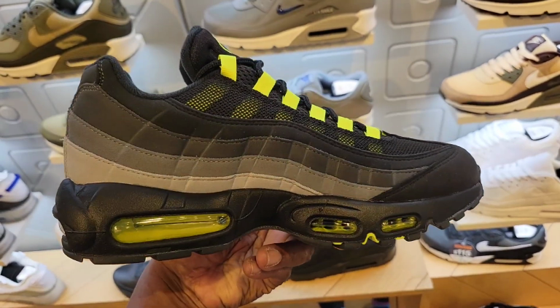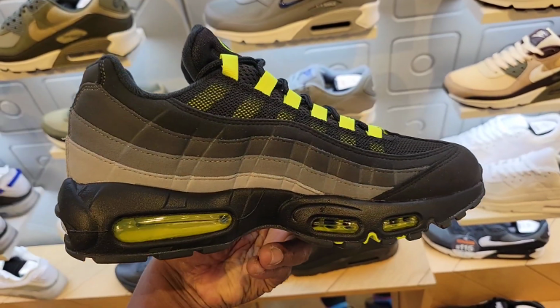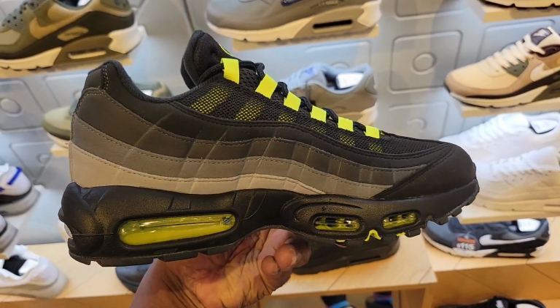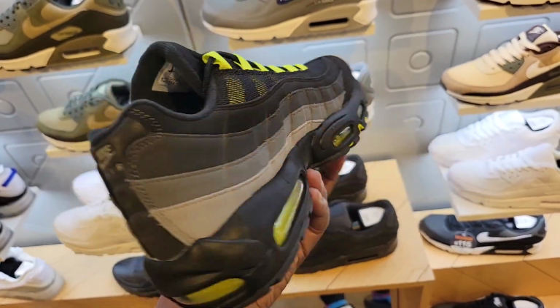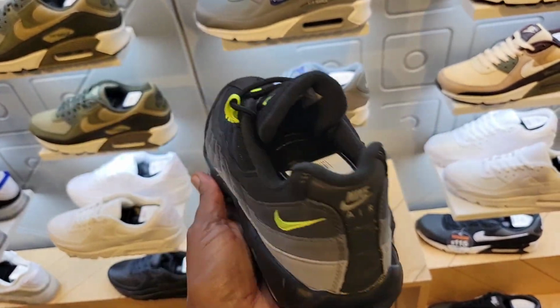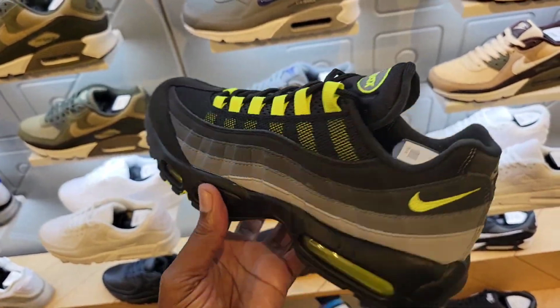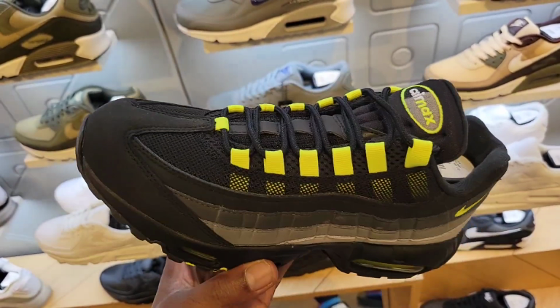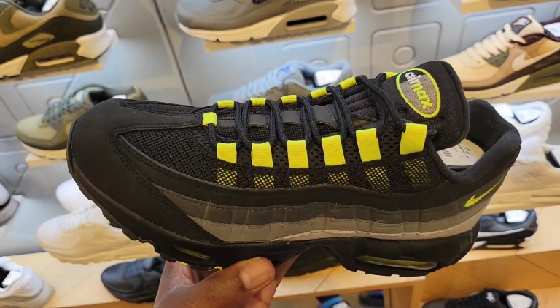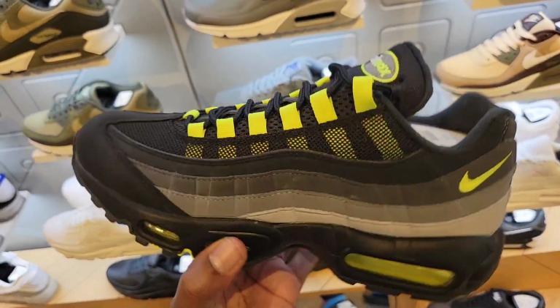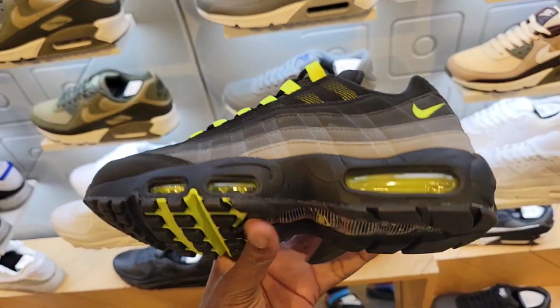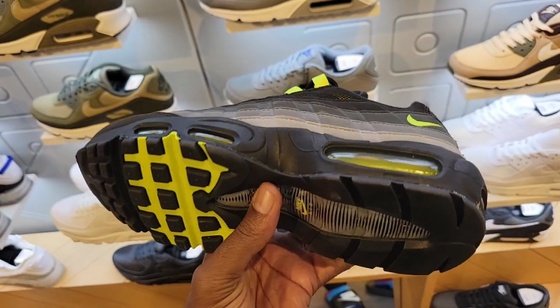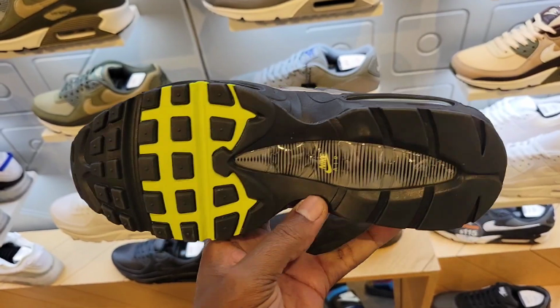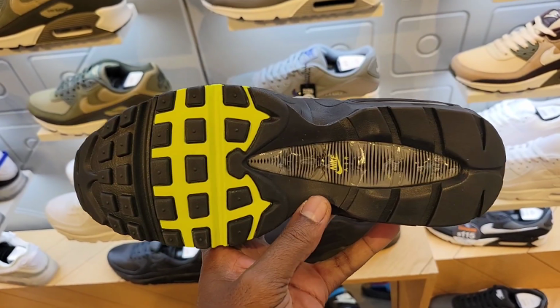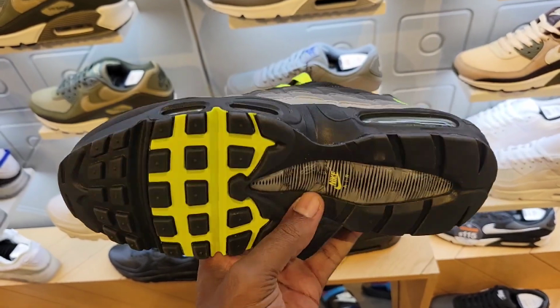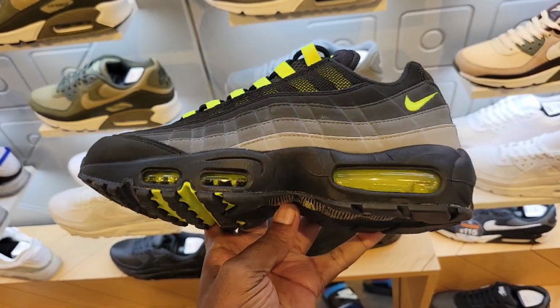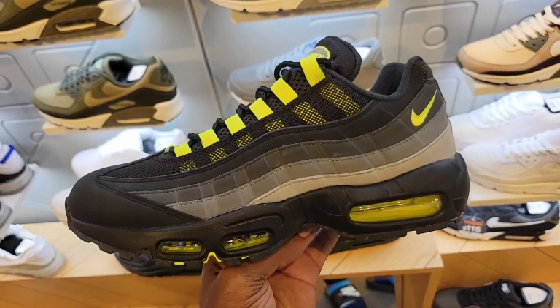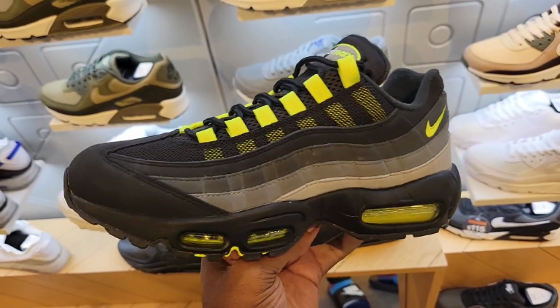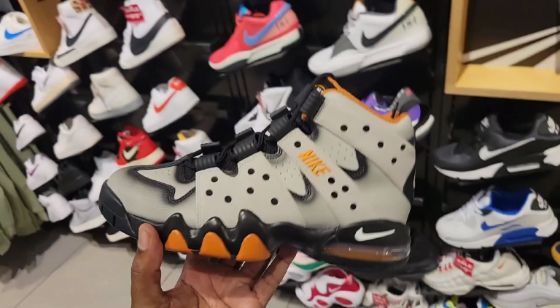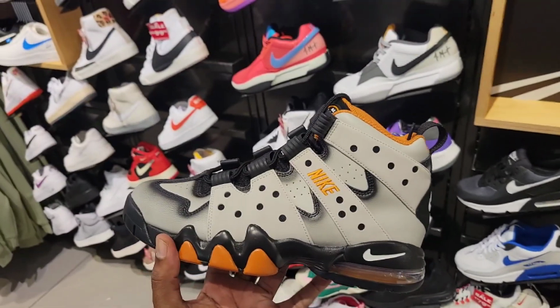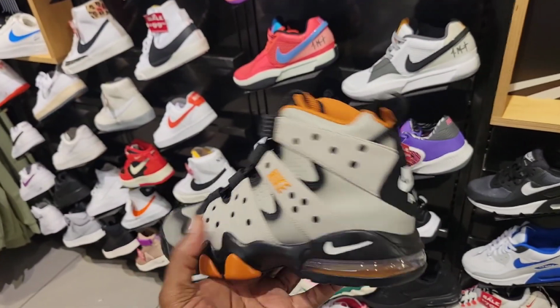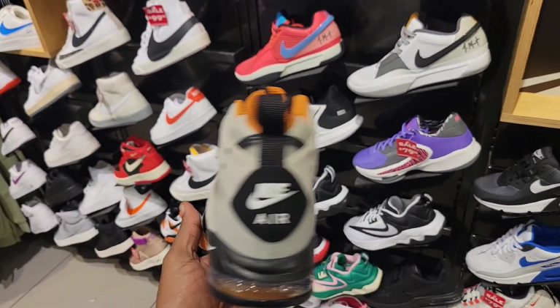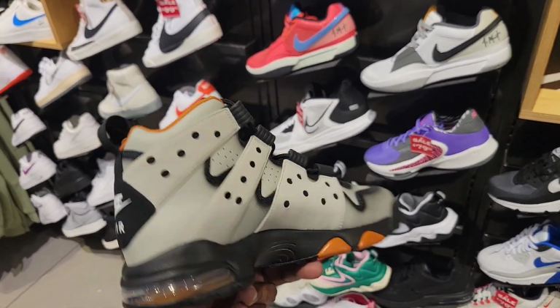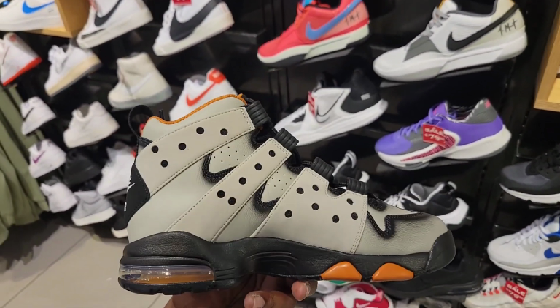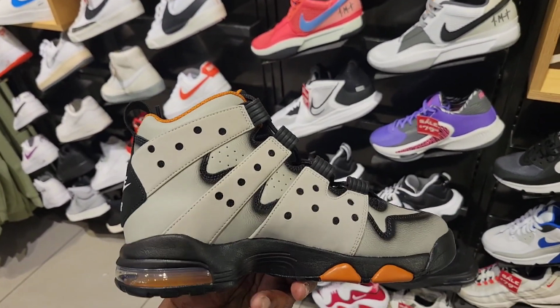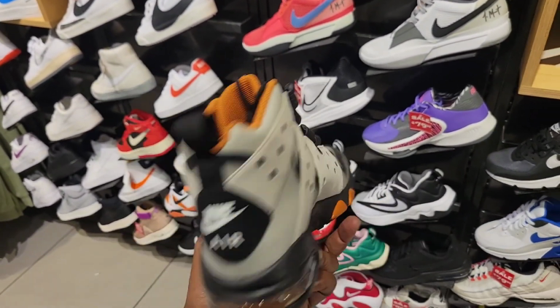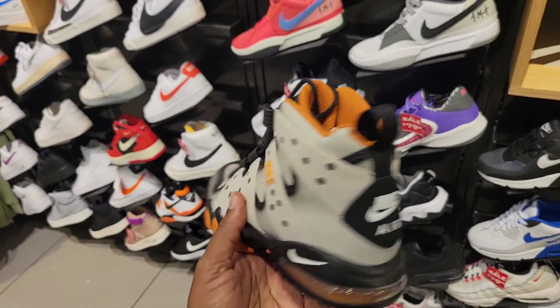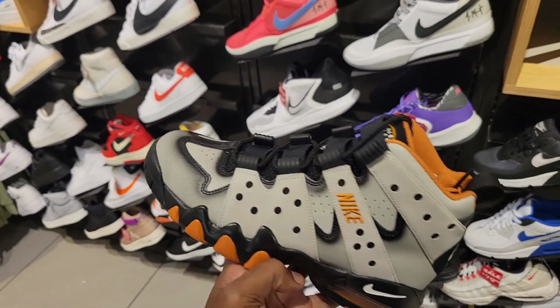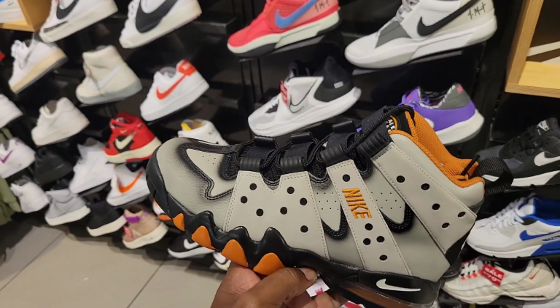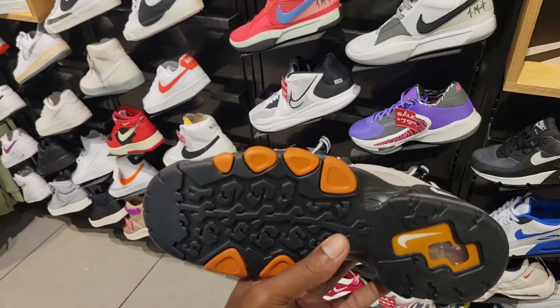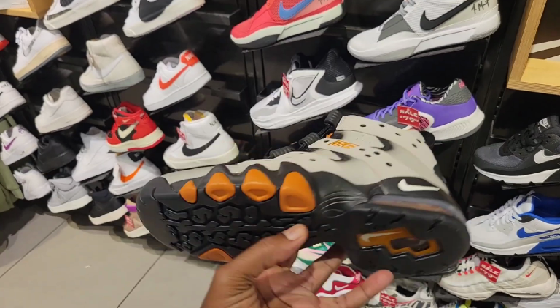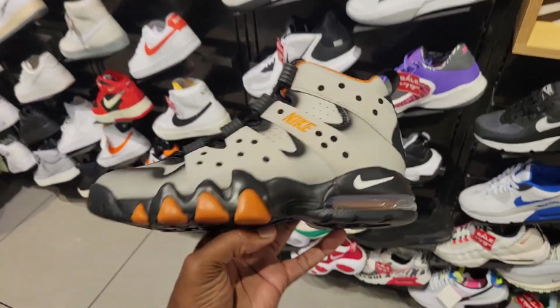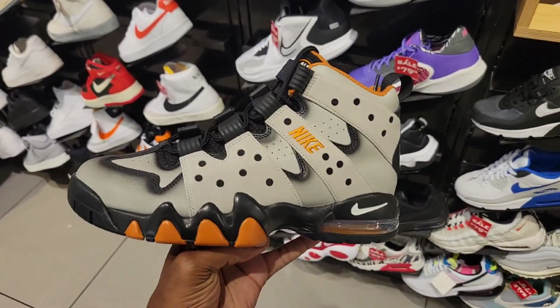Let me know what you guys think about this Air Max 95 colorway — this definitely reminds me of a pair that came out a long time ago. Not many locations still have these, but they do. A lot of people like these Barclays.